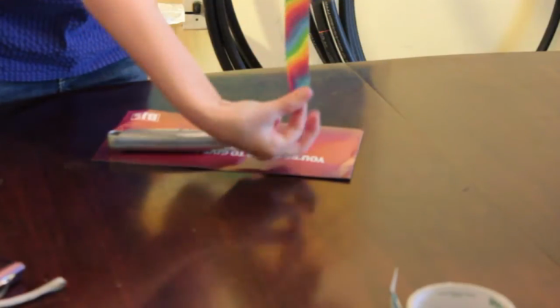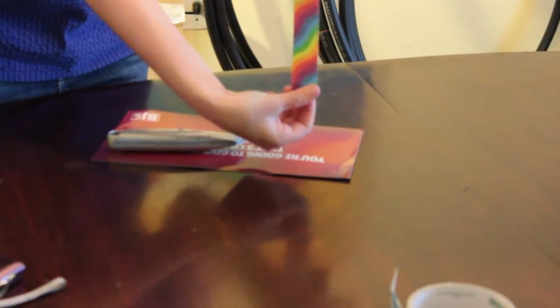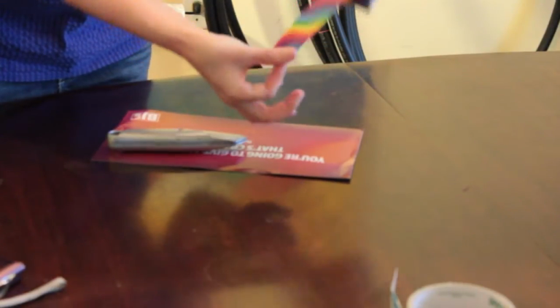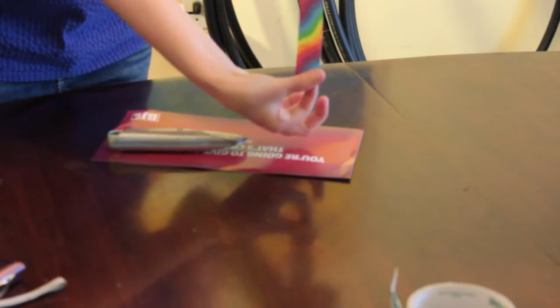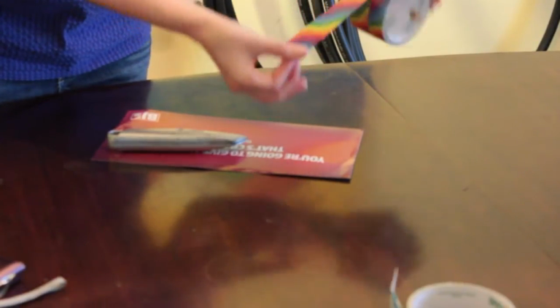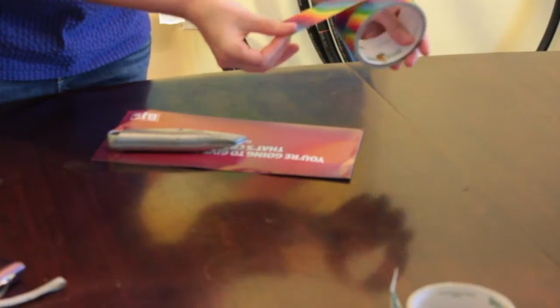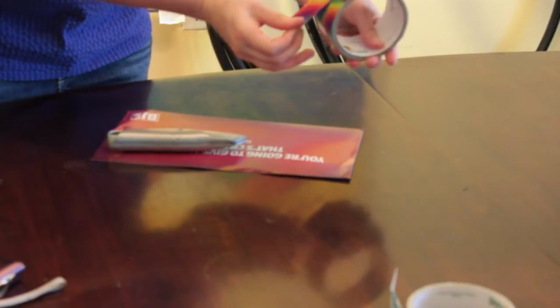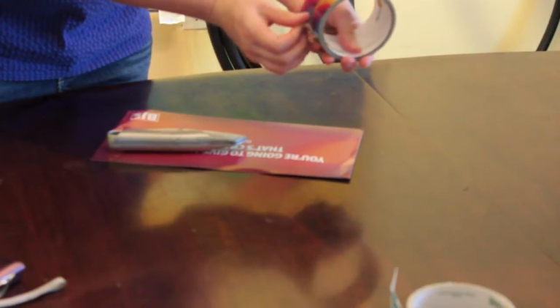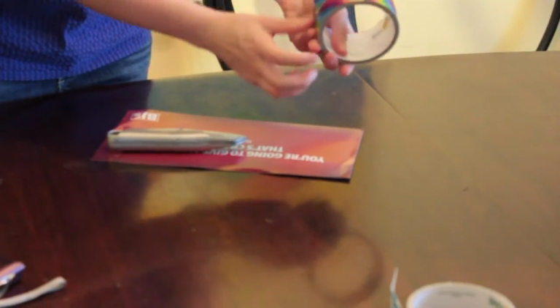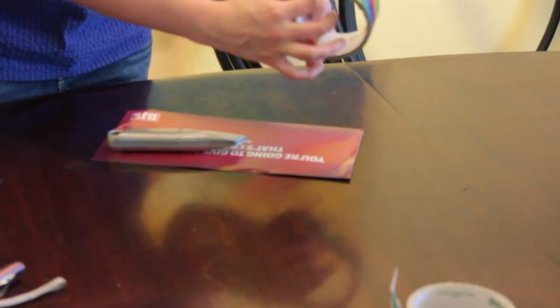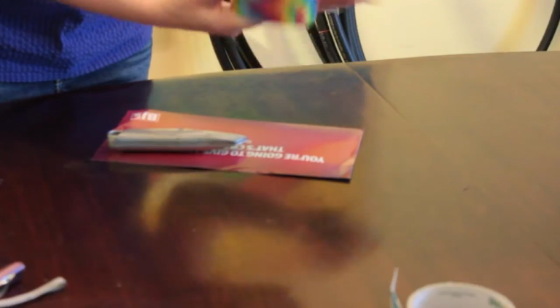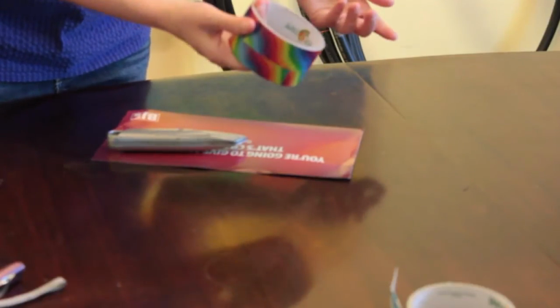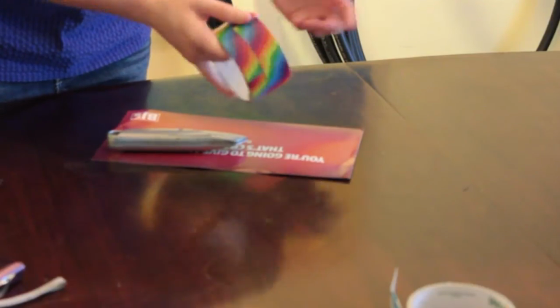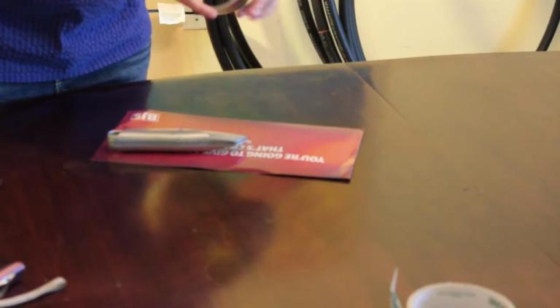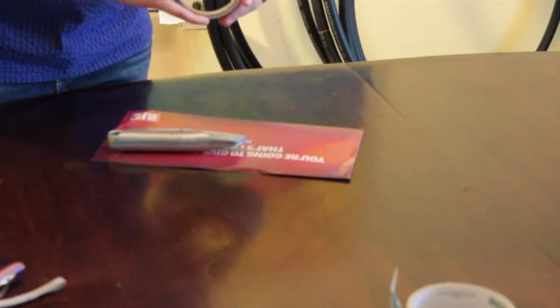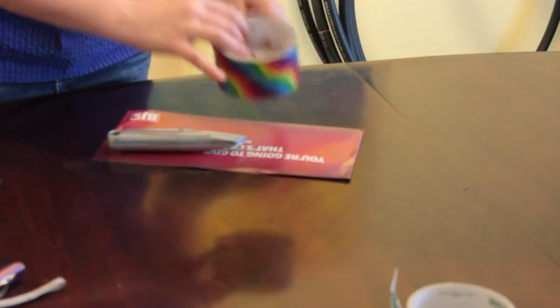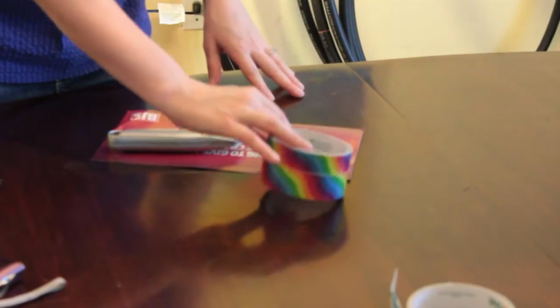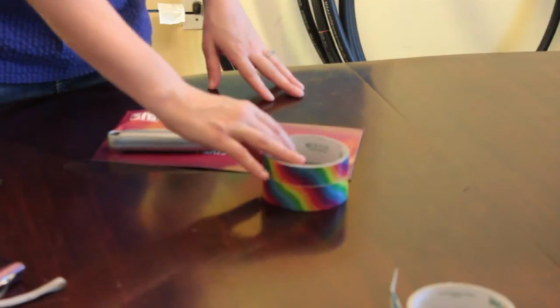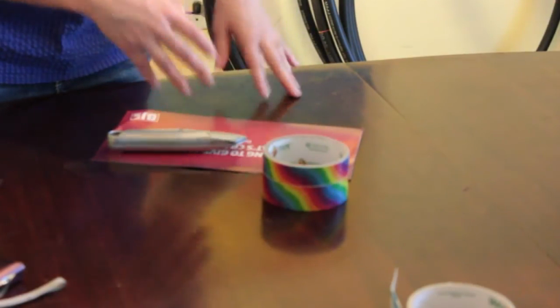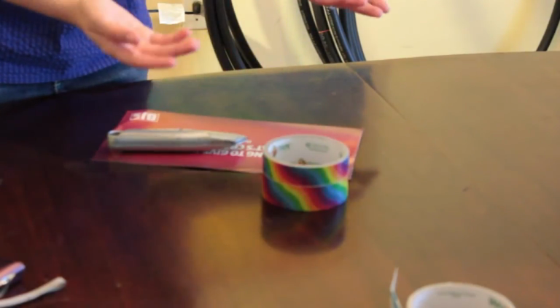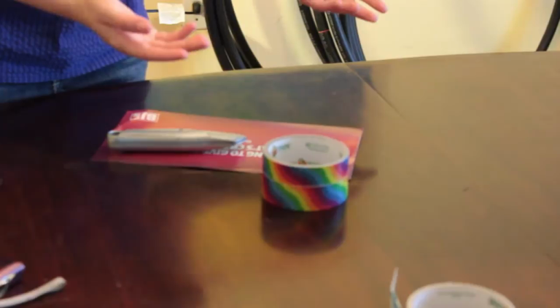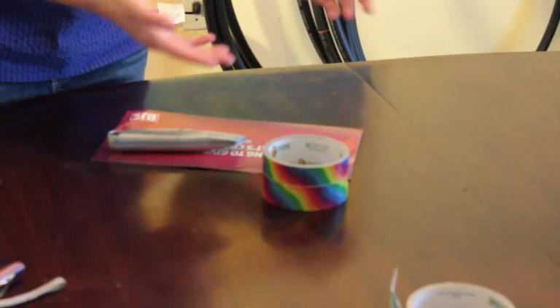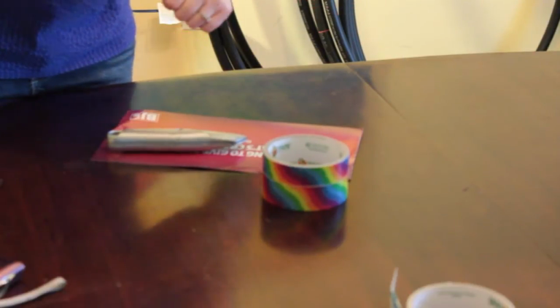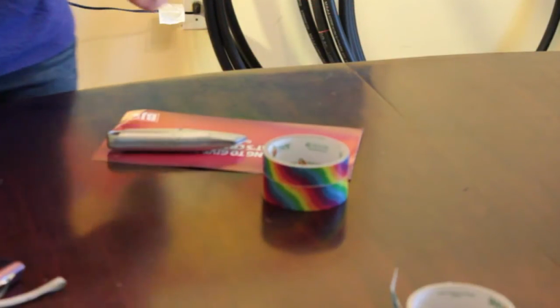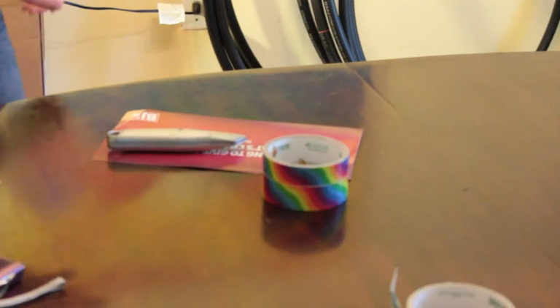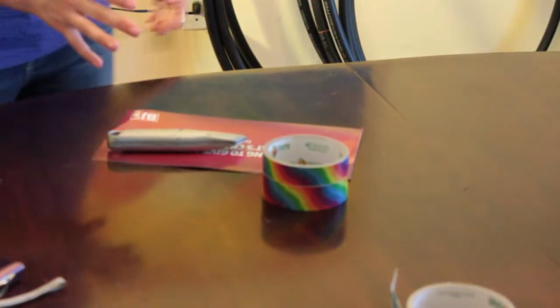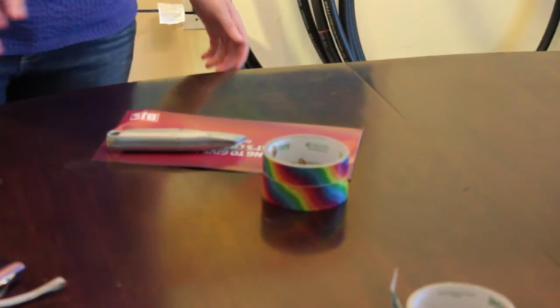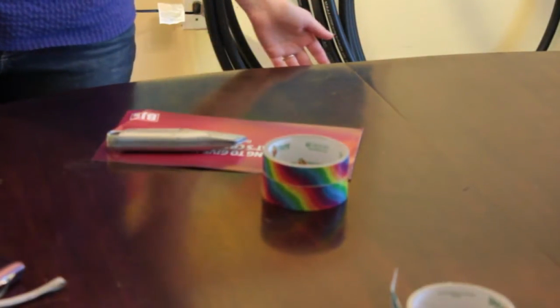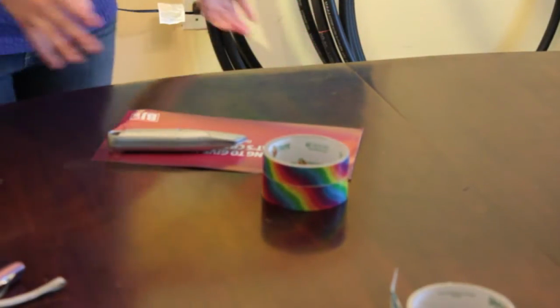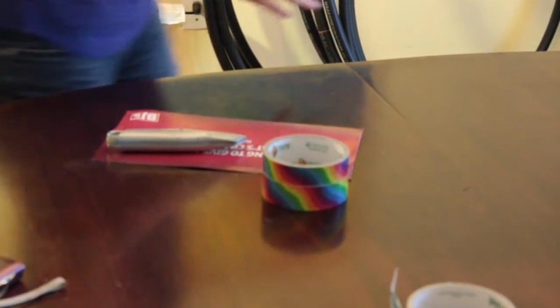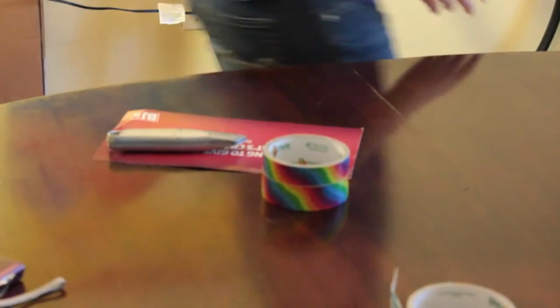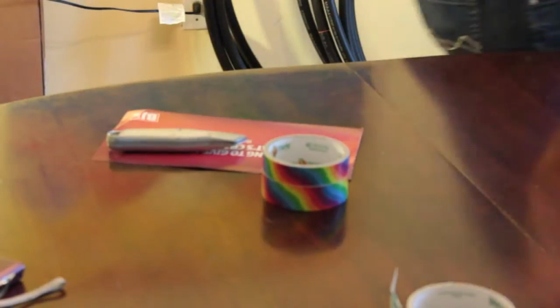As you can see, it's now half the width, and when it's half the width it's a whole lot easier to use and you'll be able to tape your hoops beautifully. I'll show you an example of a hoop that I taped.